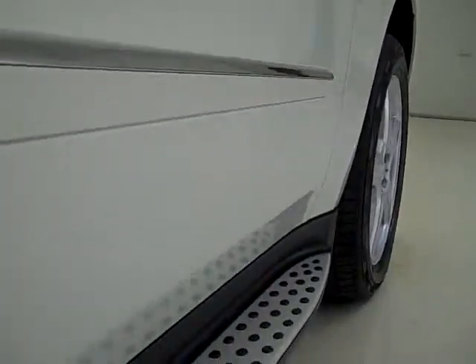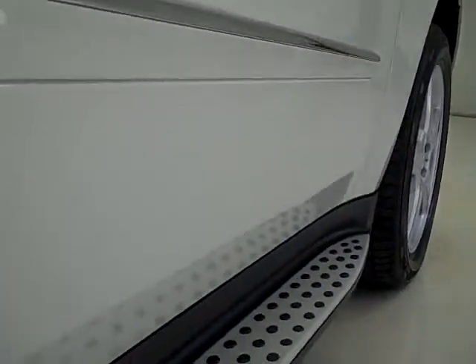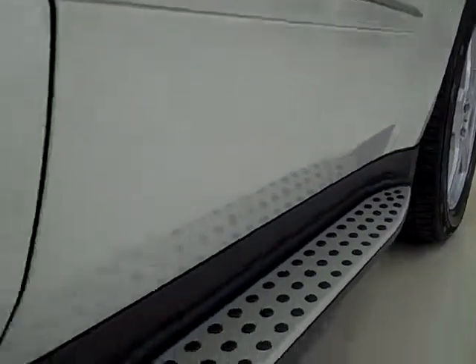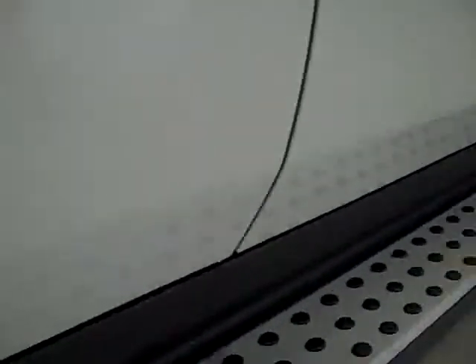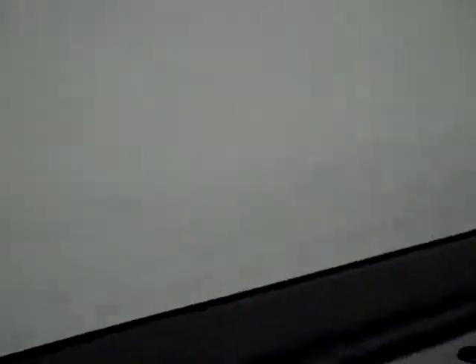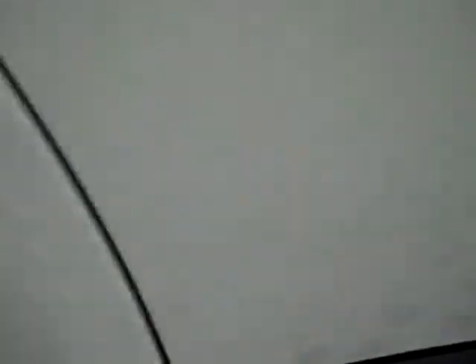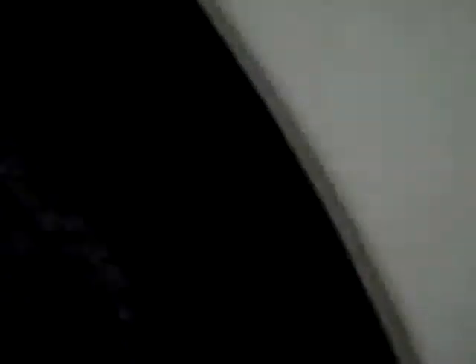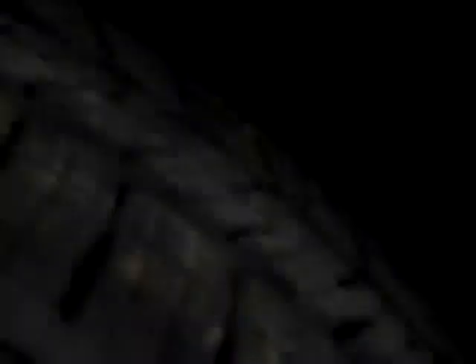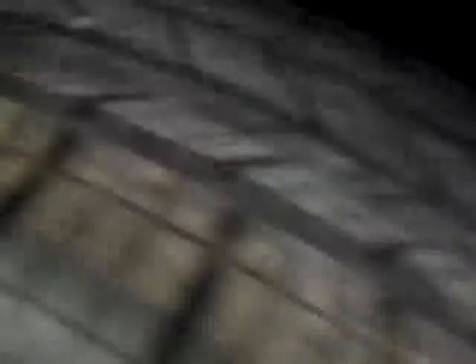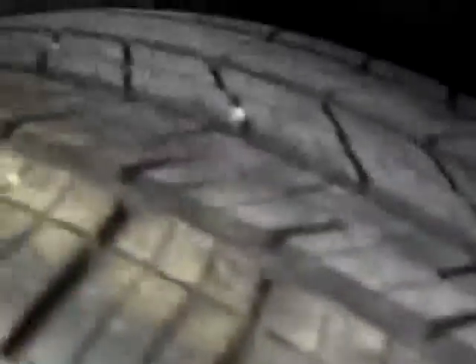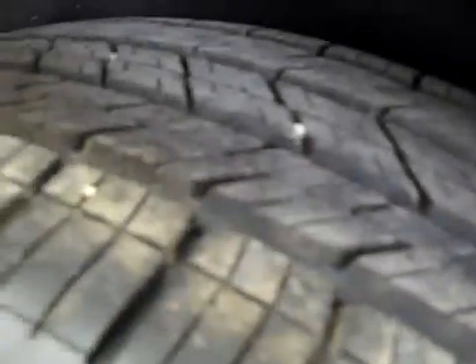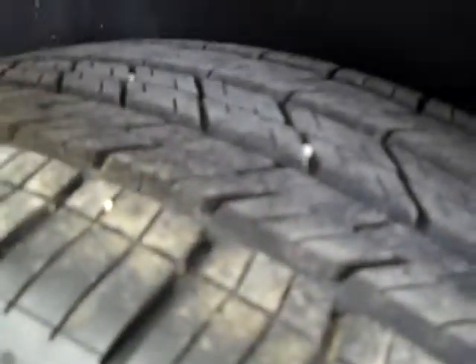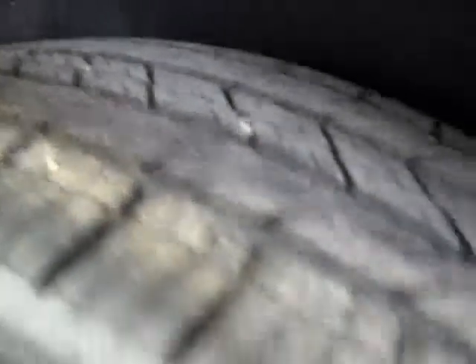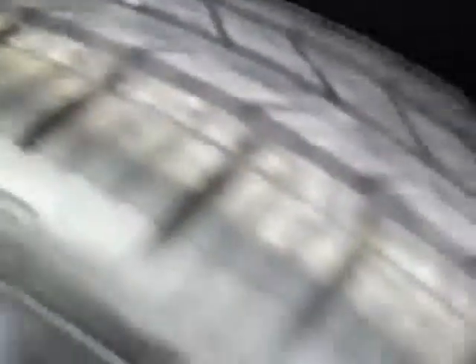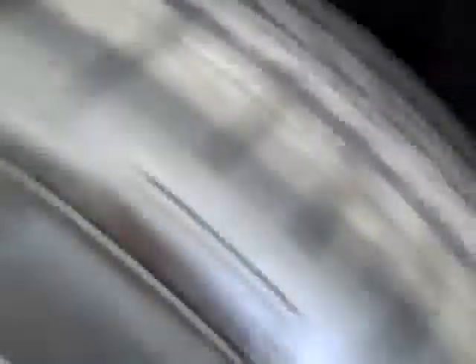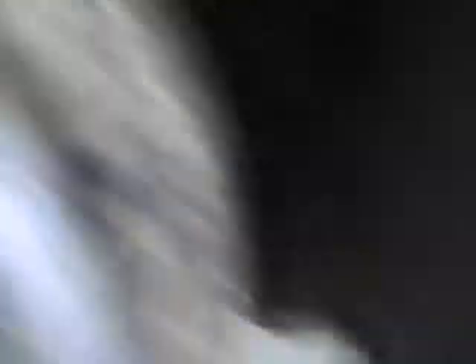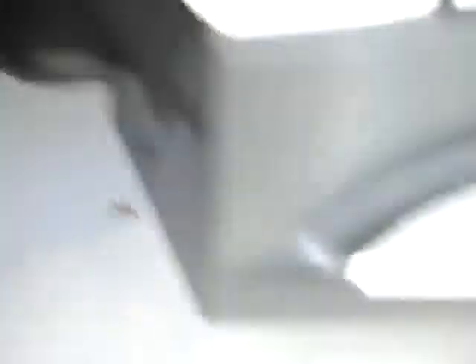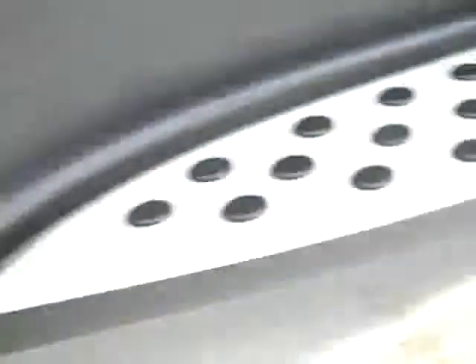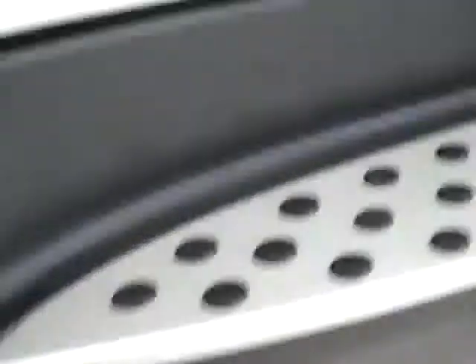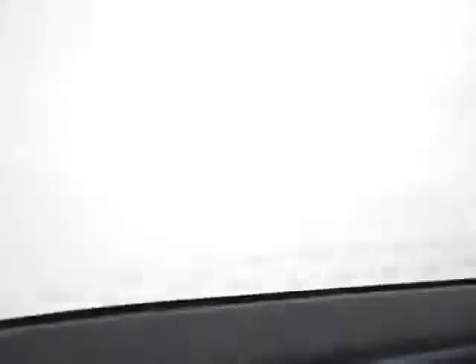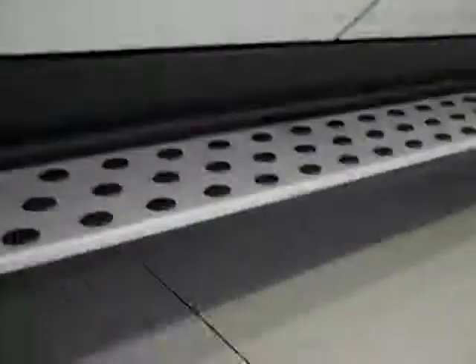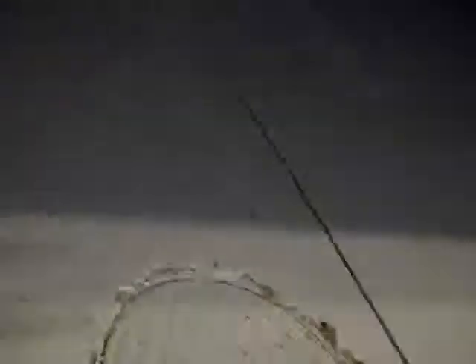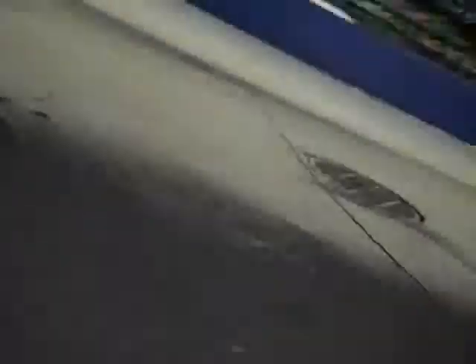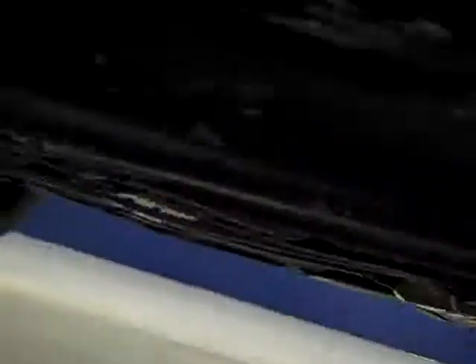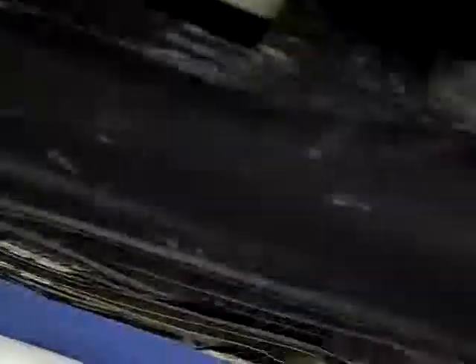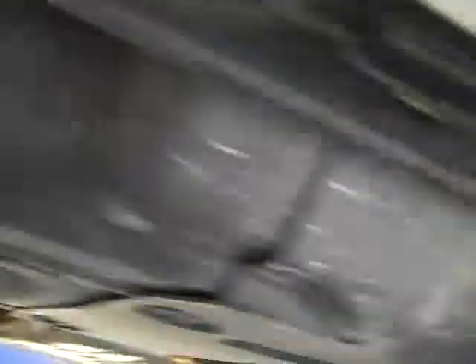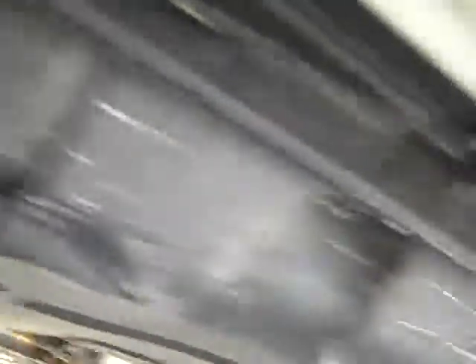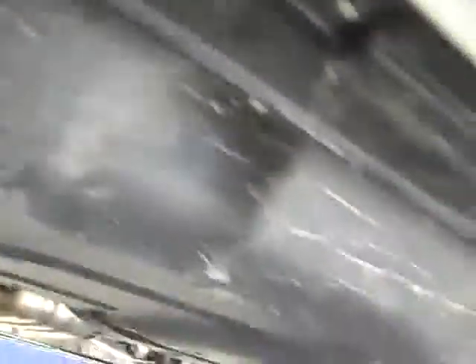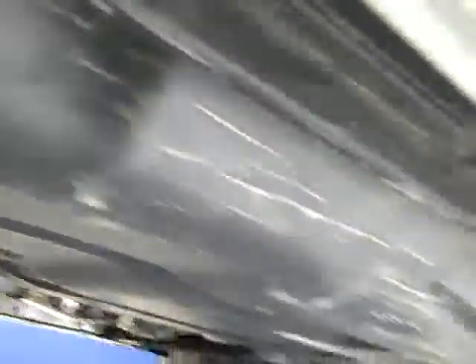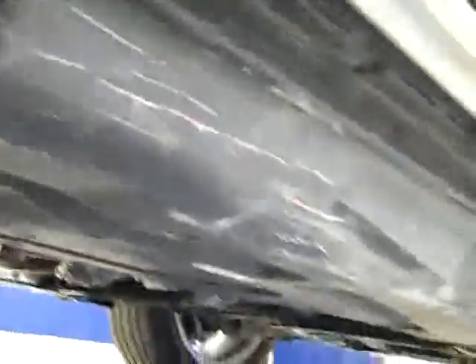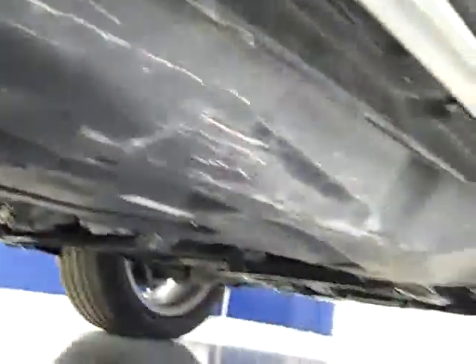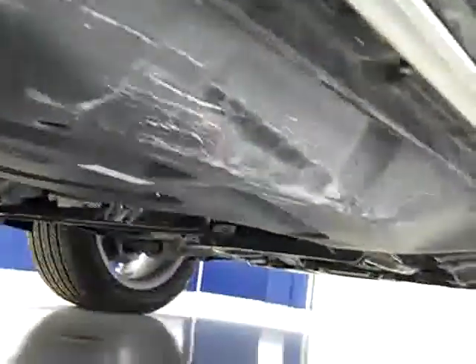Now, one dent or ding on this vehicle. Back tires have just as much tread as the front tires. You can see it has the running boards, and the body is absolutely perfect underneath.